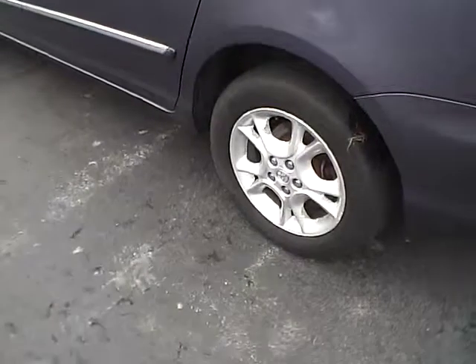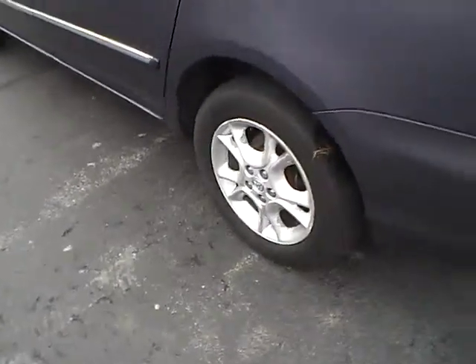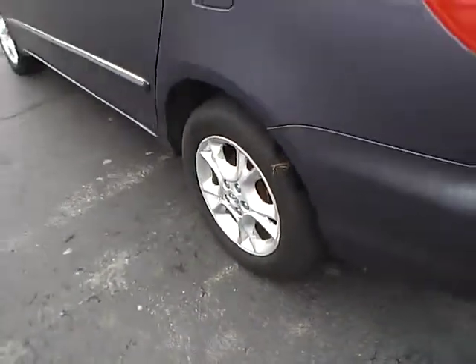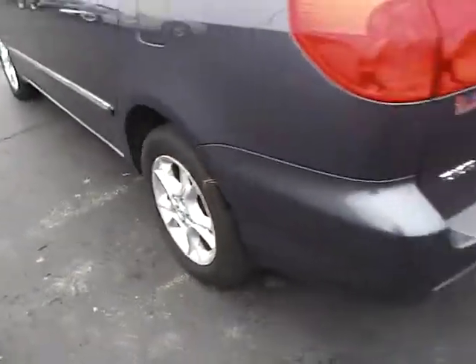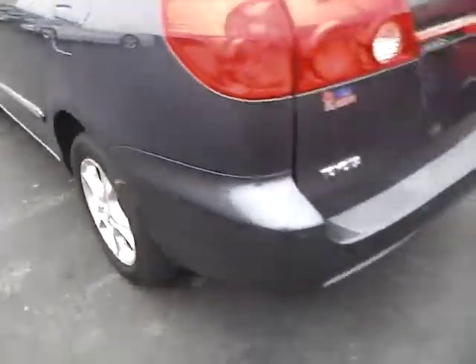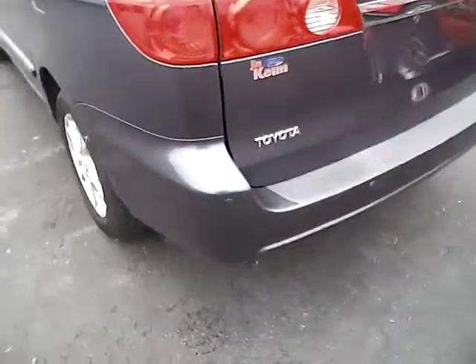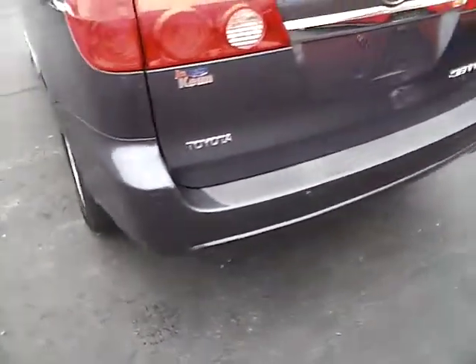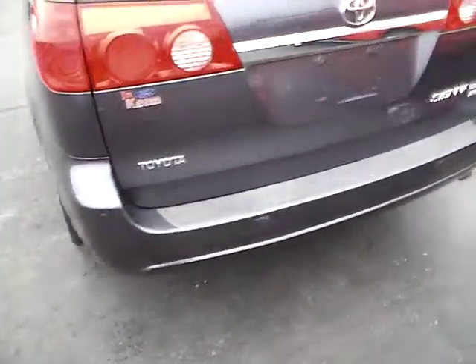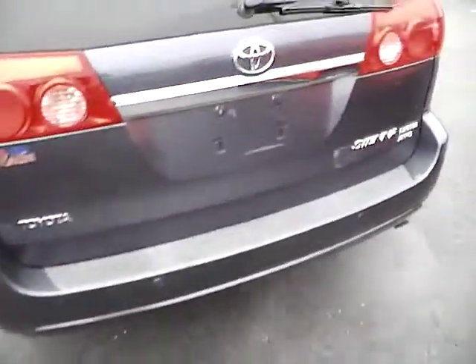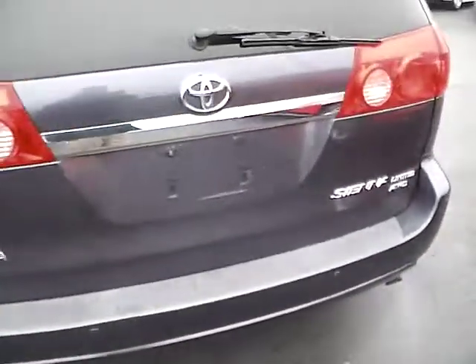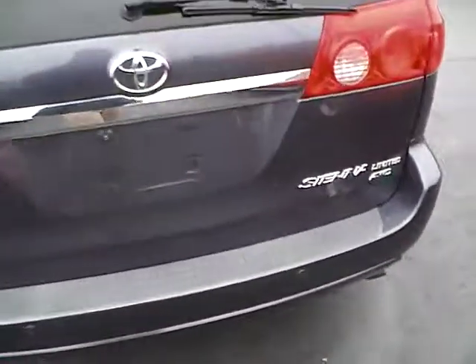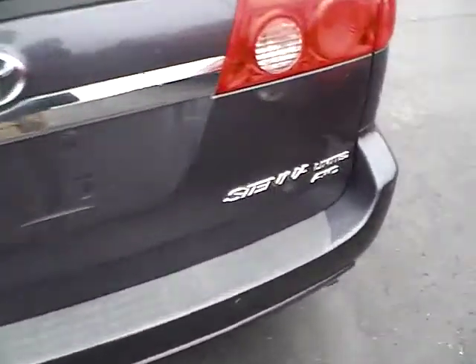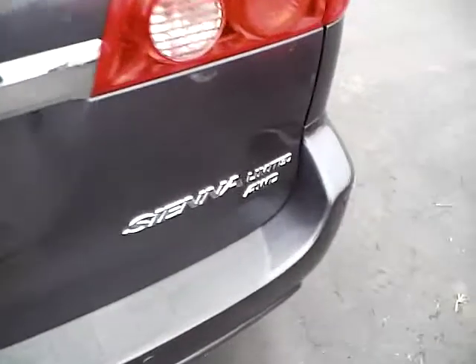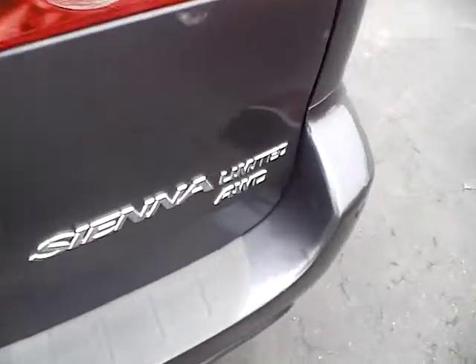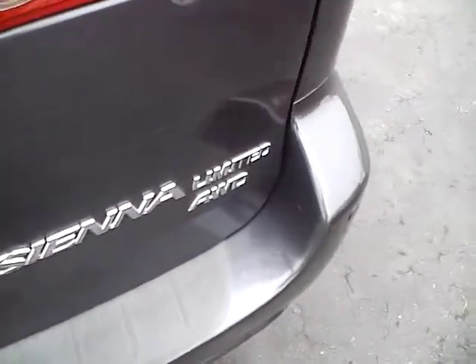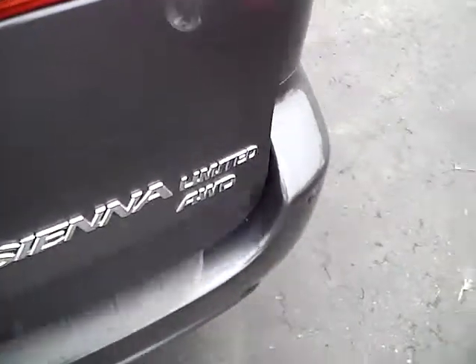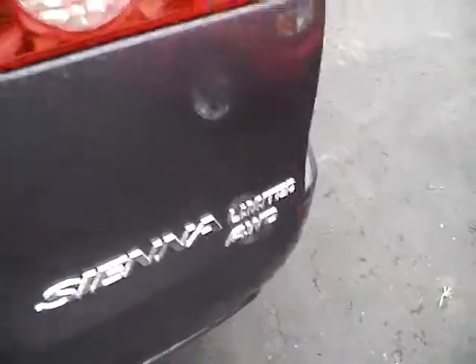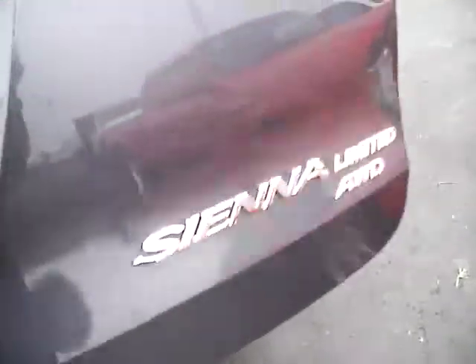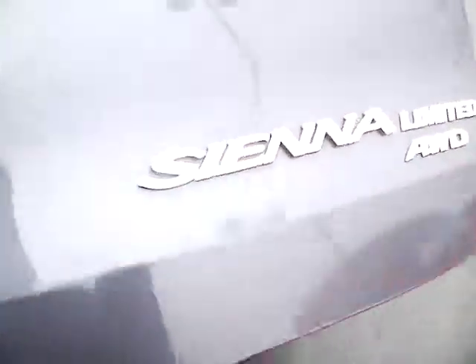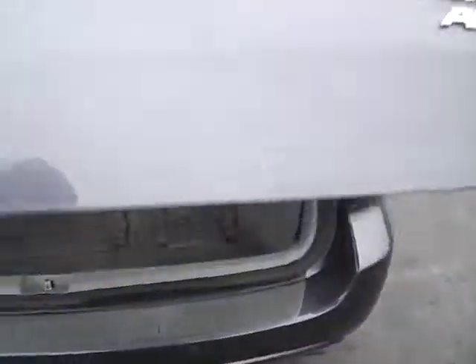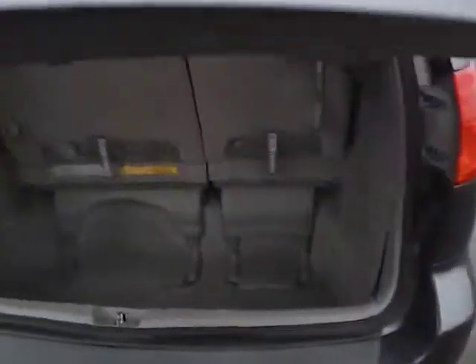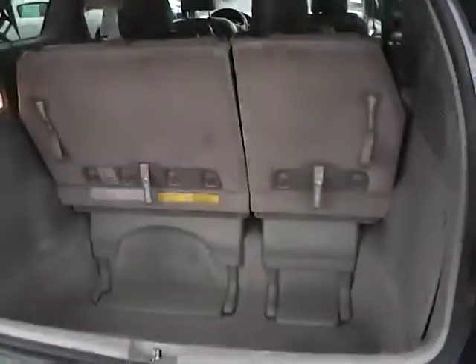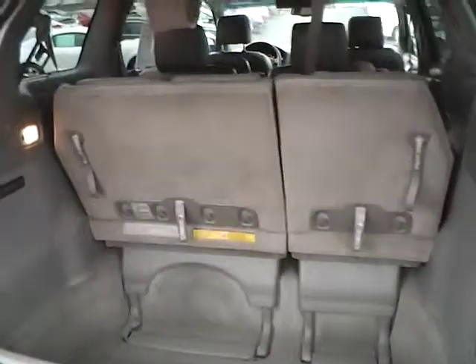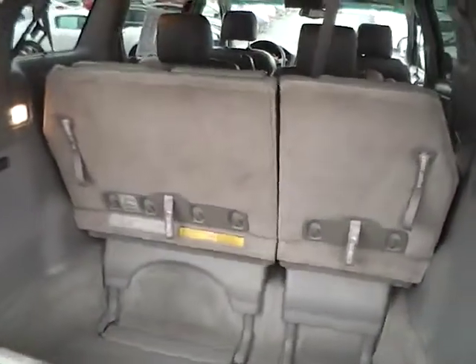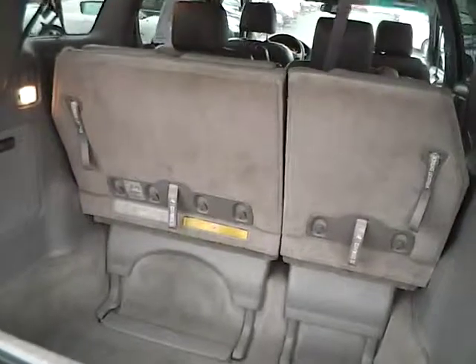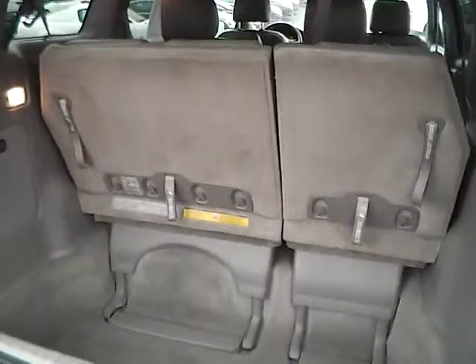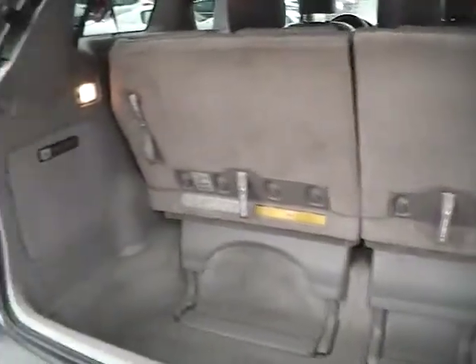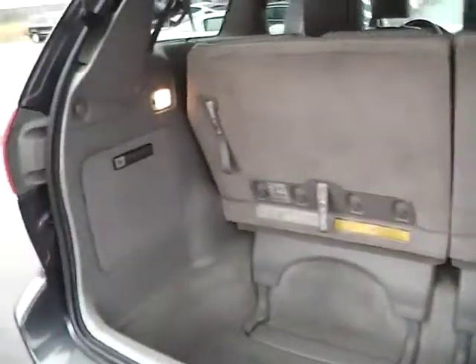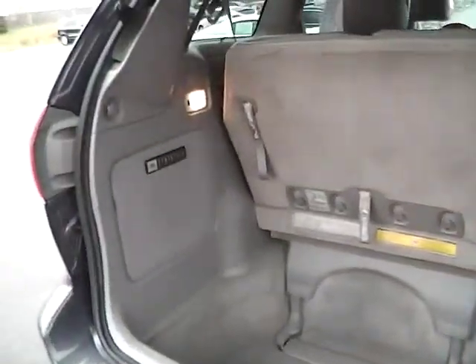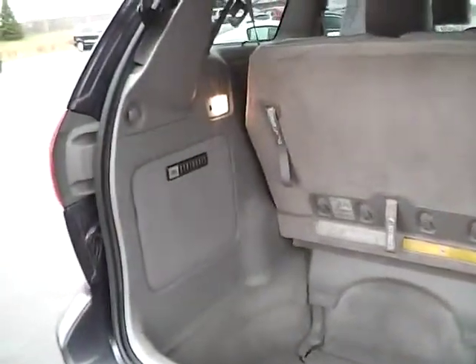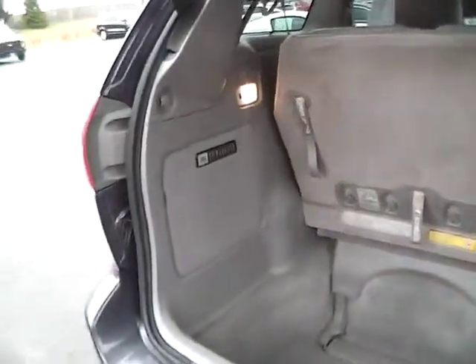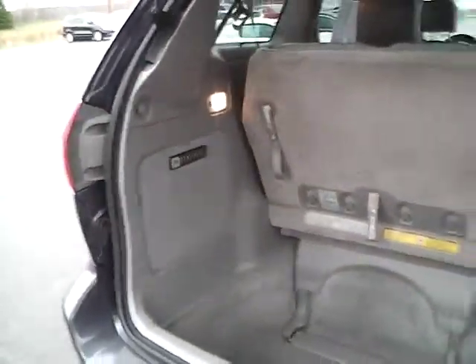17-inch alloy wheels, rear parking sensors, window wiper, all-wheel drive, folding third row seating, JBL premium audio with subwoofer.